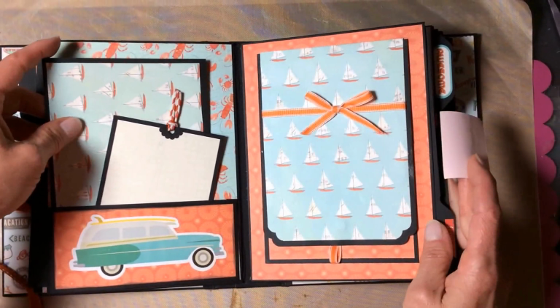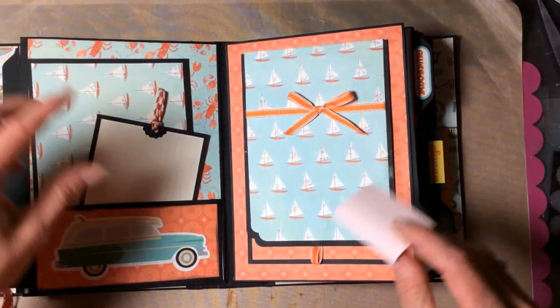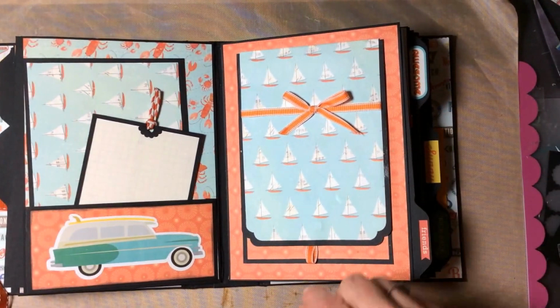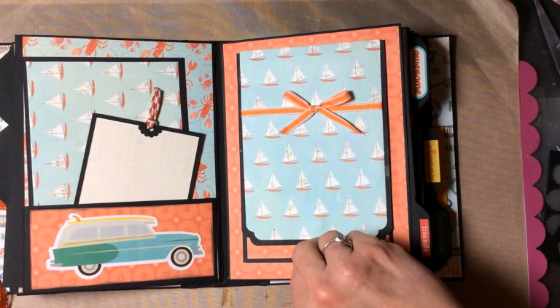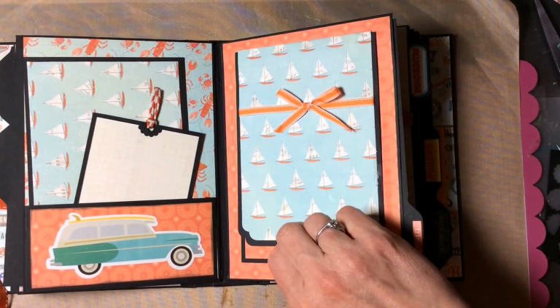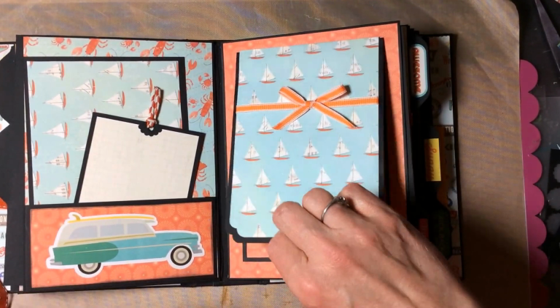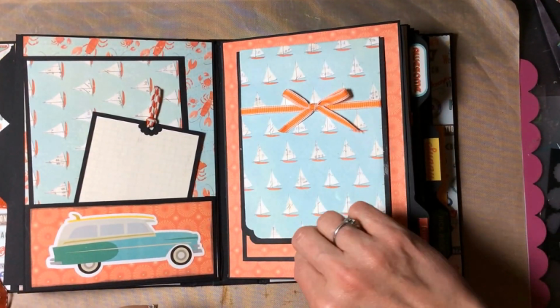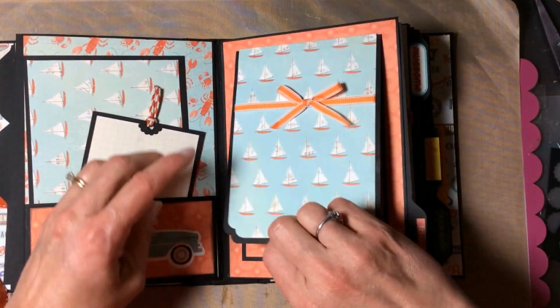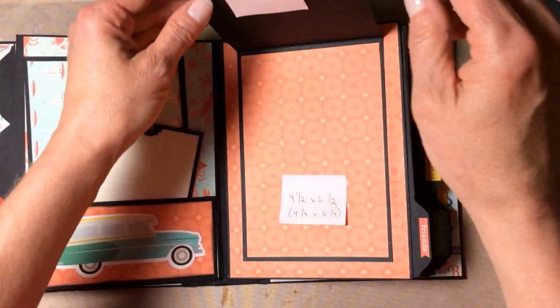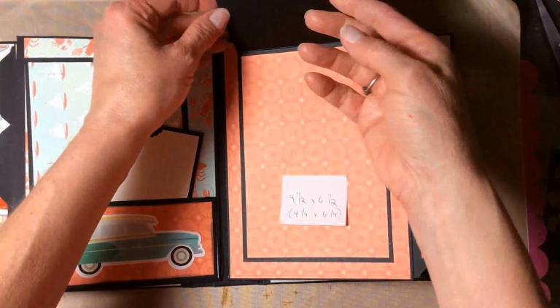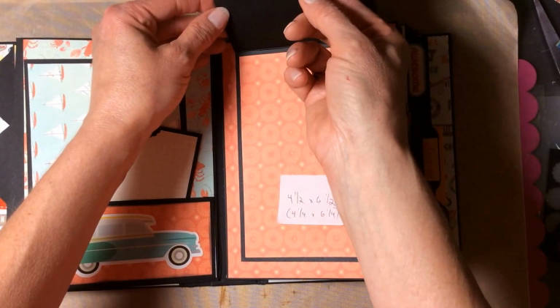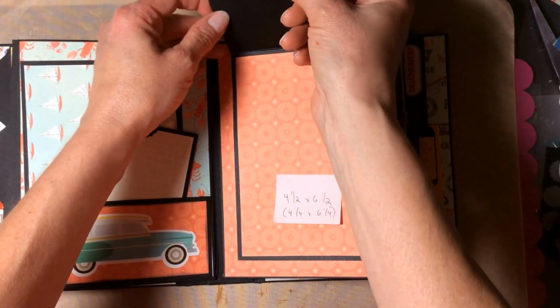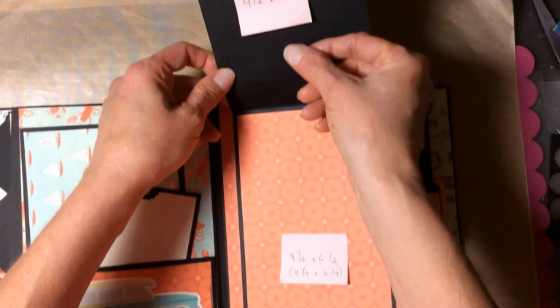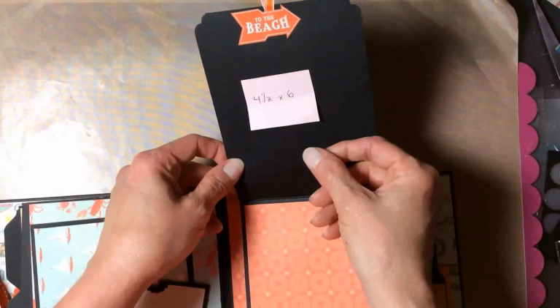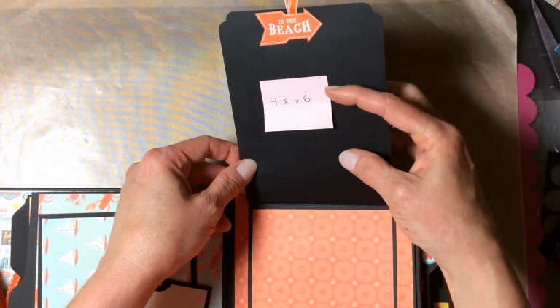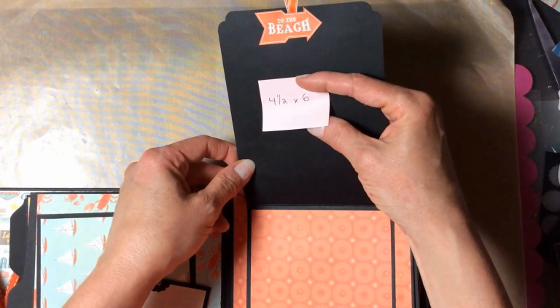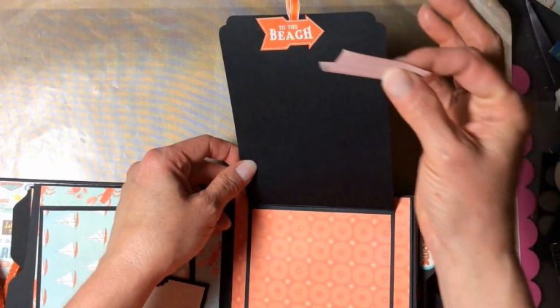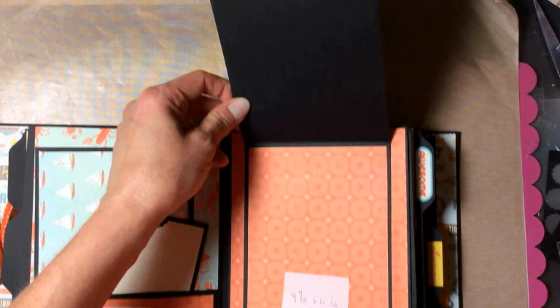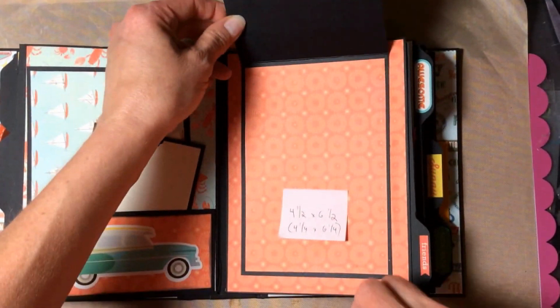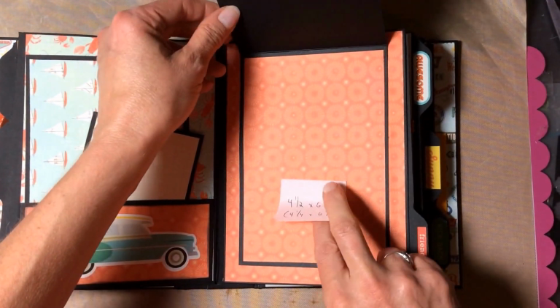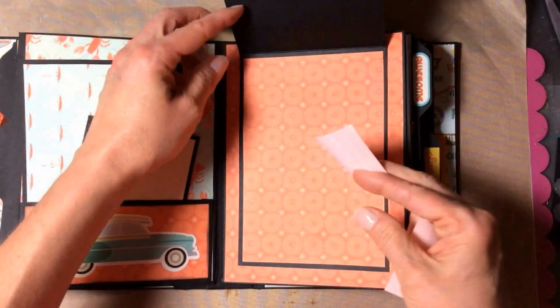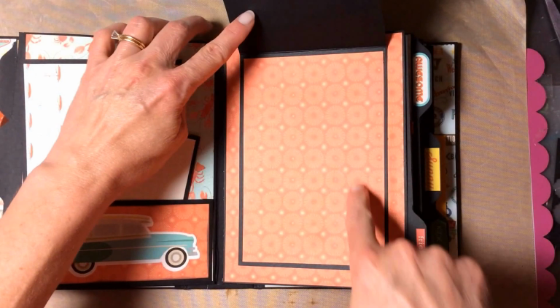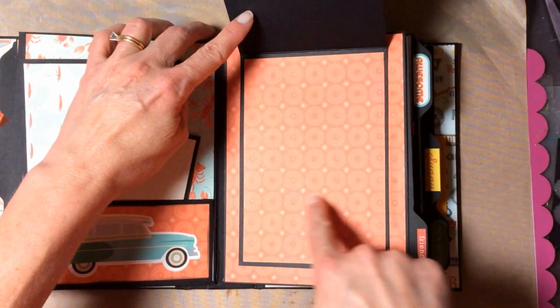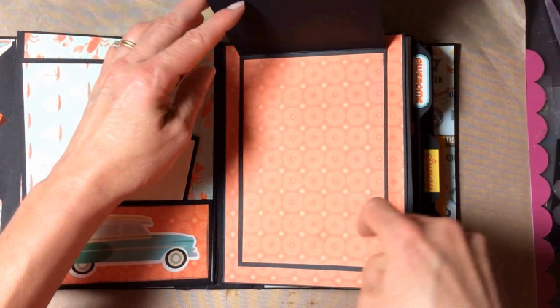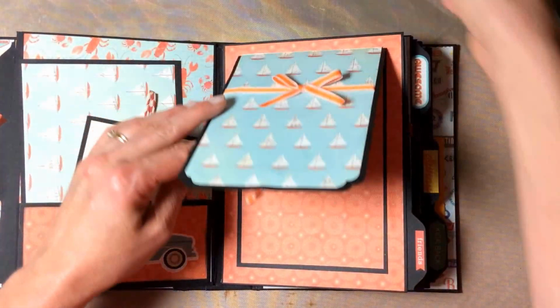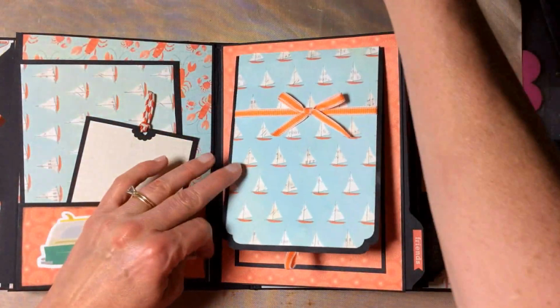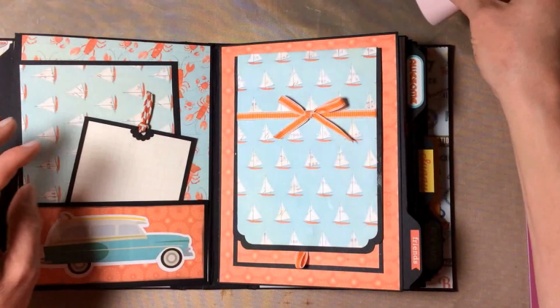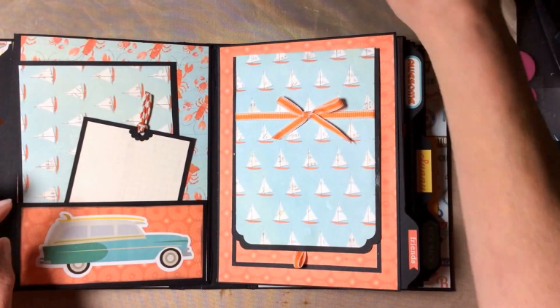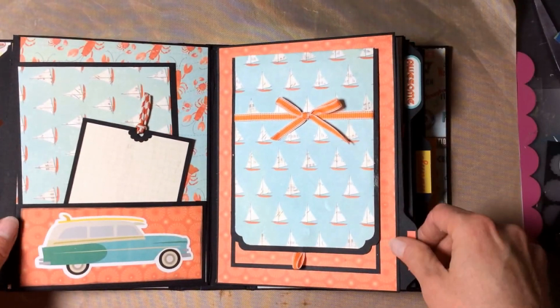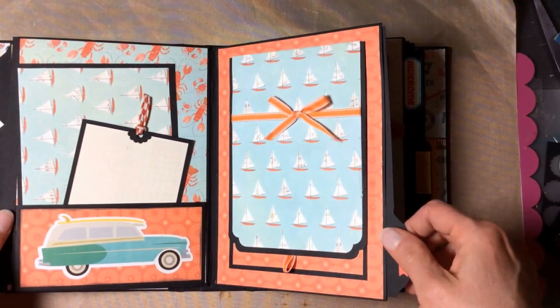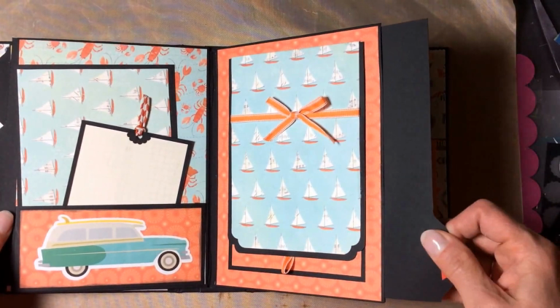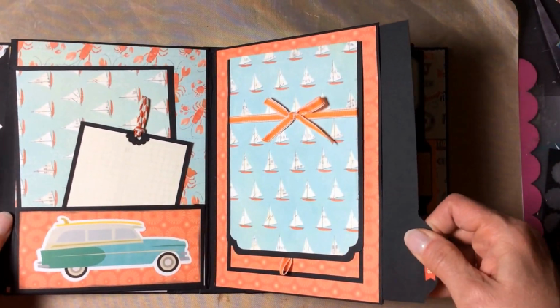On this page there's a flip-up tab held by a magnet — the tab is four and a half by six — and then you have a photo mat here that'll hold a four by six photo, and the pullout tab.